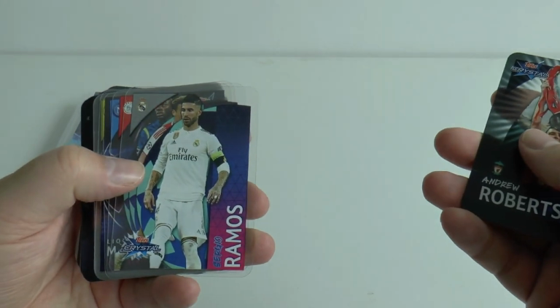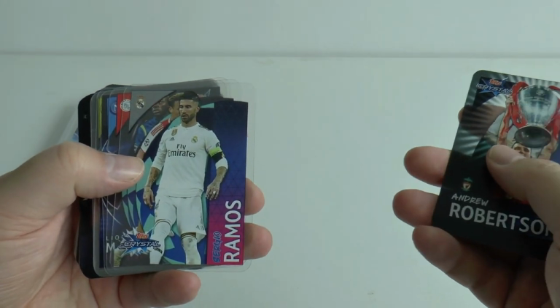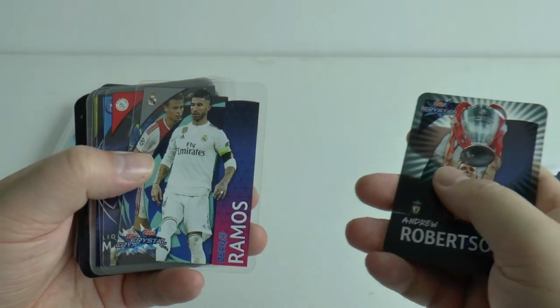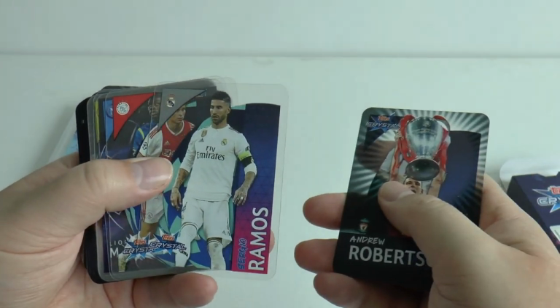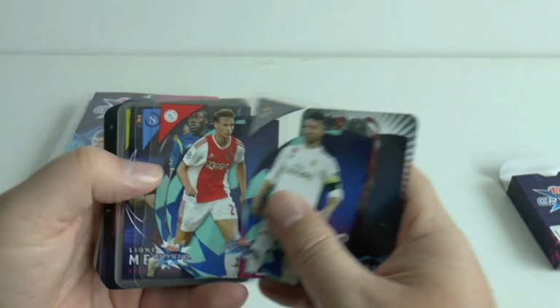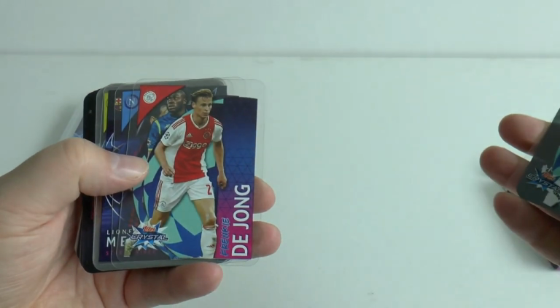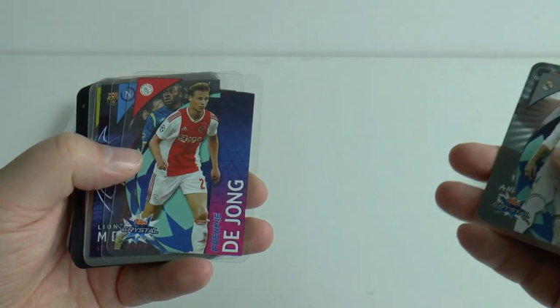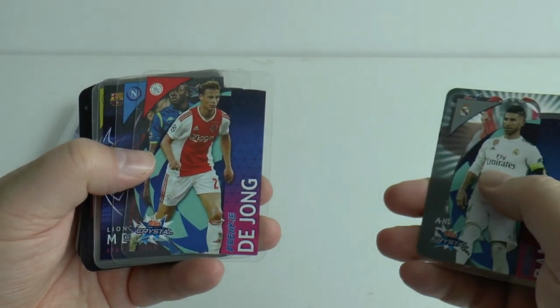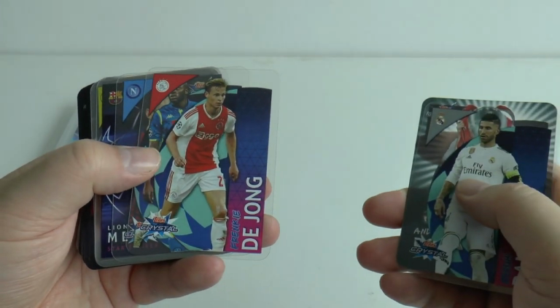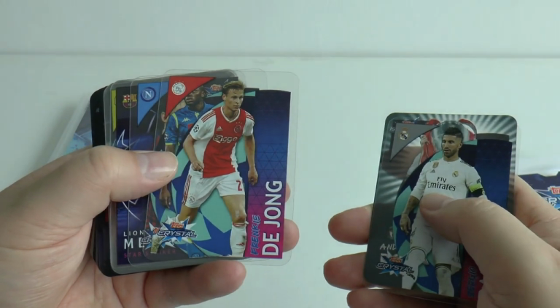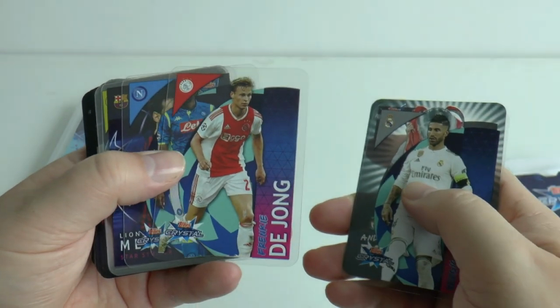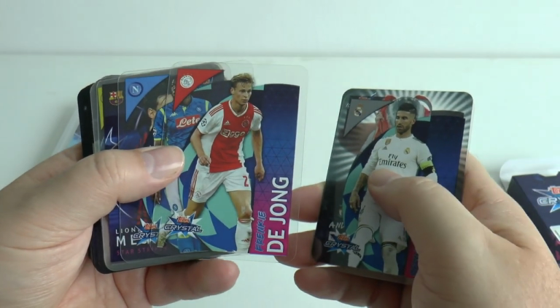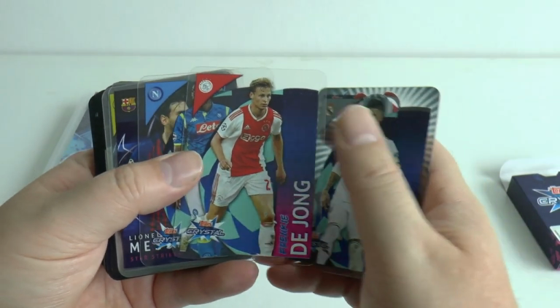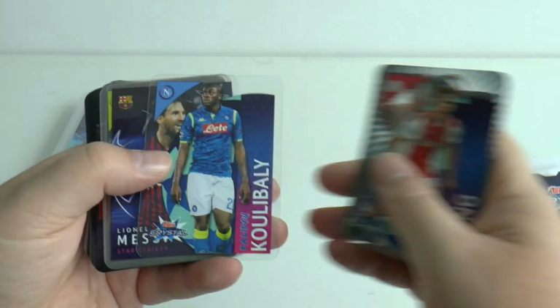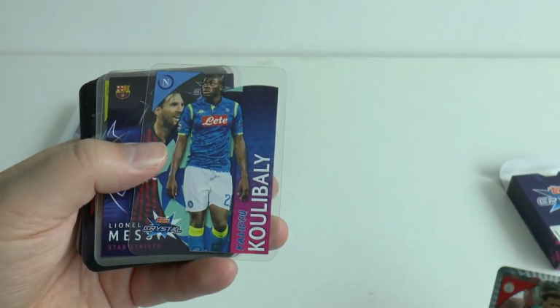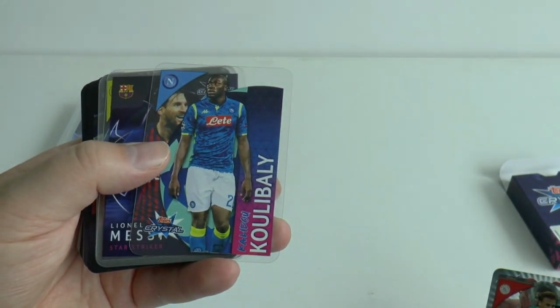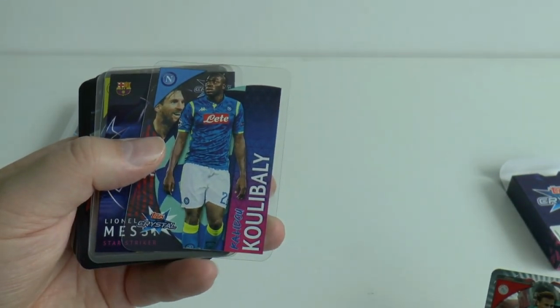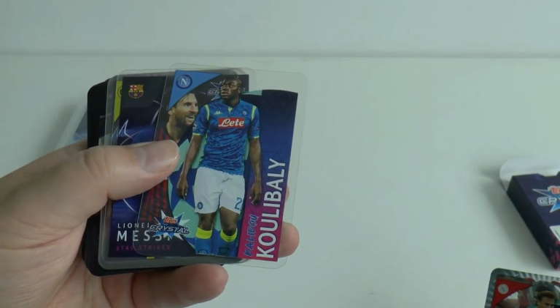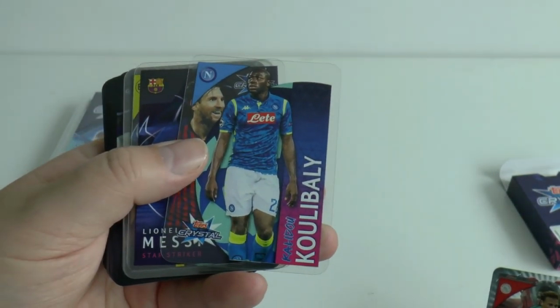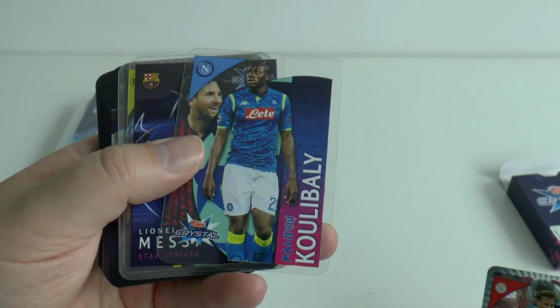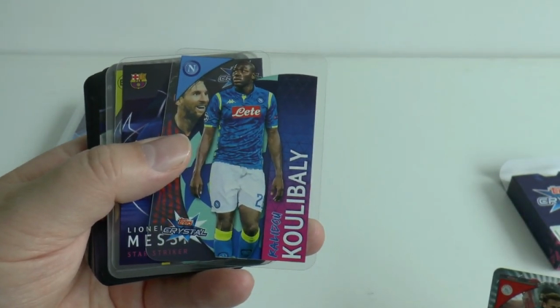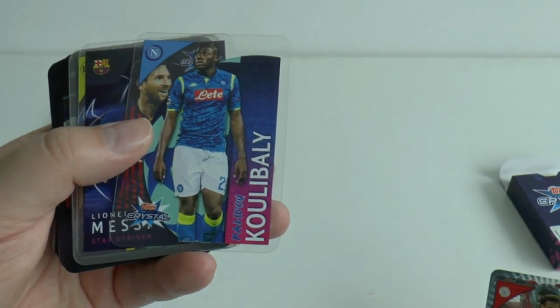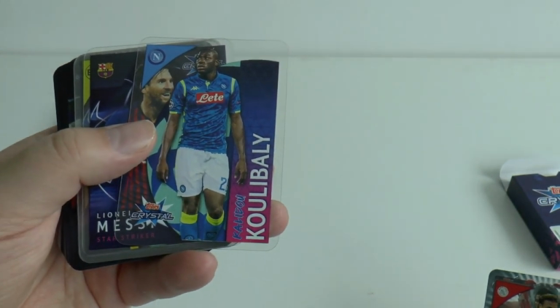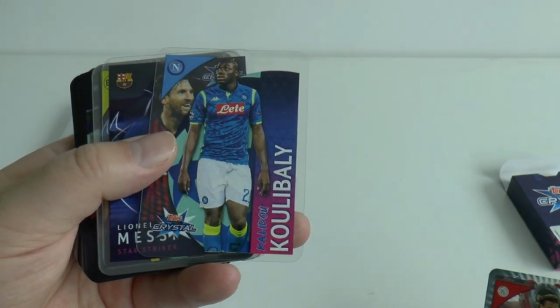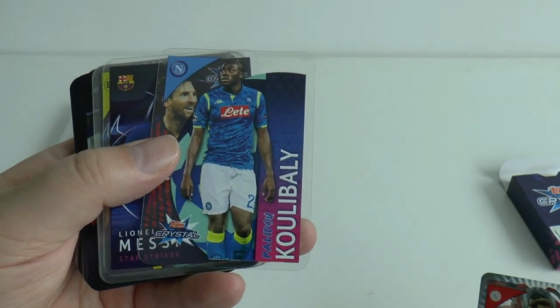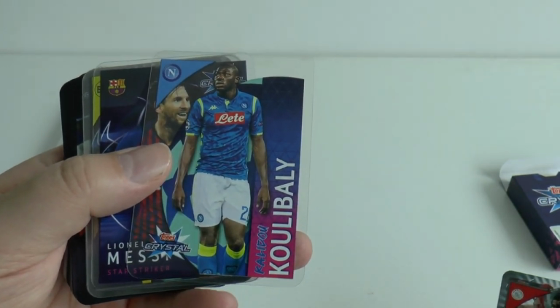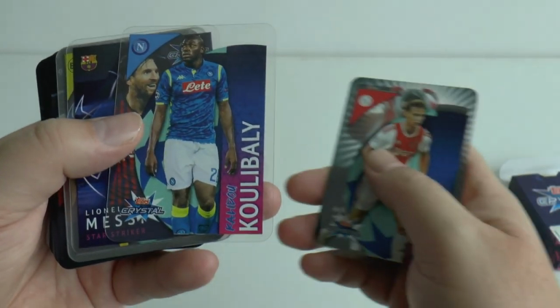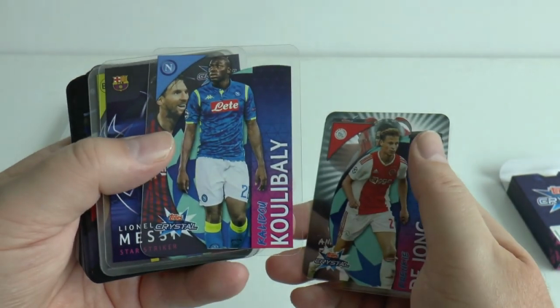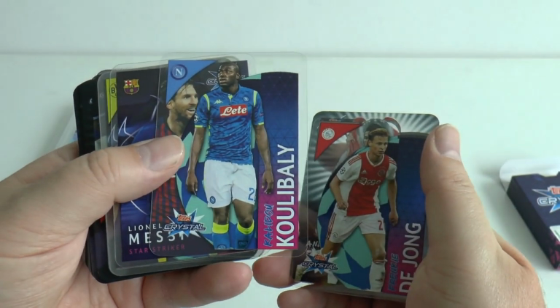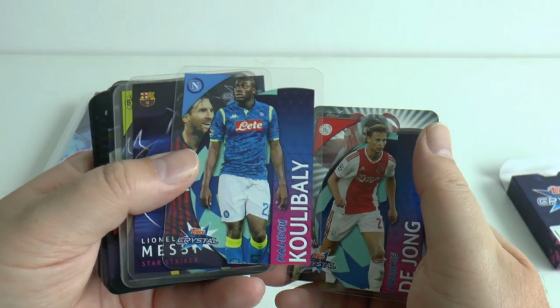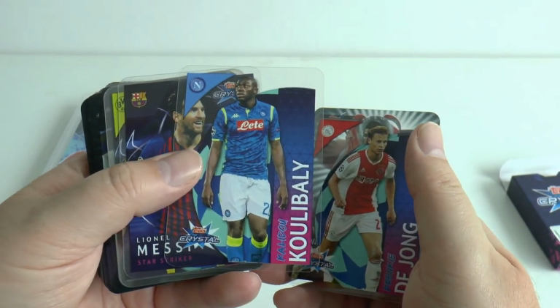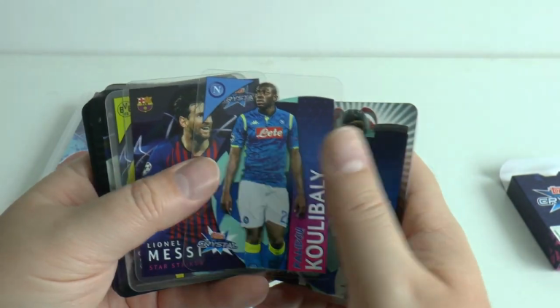Next up is Sergio Ramos, then Frenkie de Jong, now of Barcelona, and Kalidou Koulibaly with a 150 million euro release clause for Napoli — he won't go for any cheaper than that.